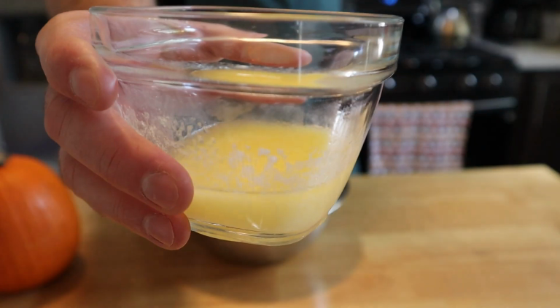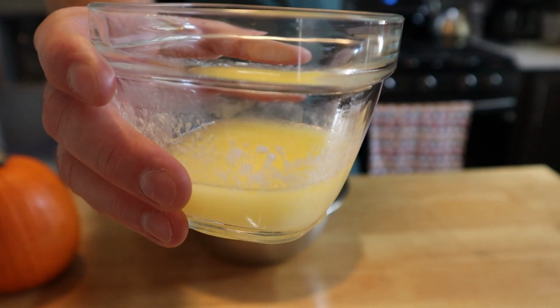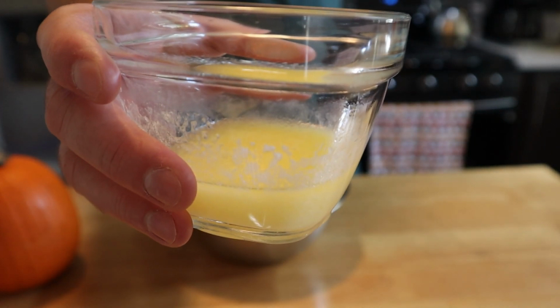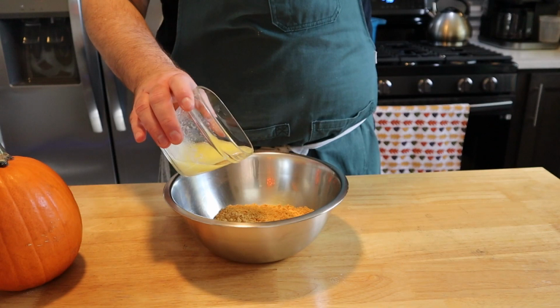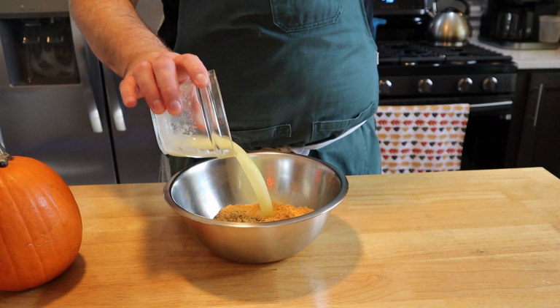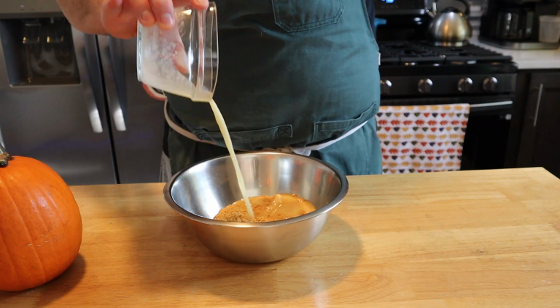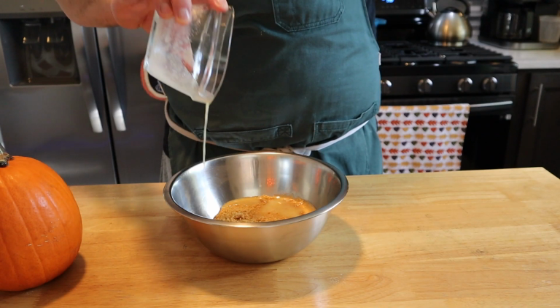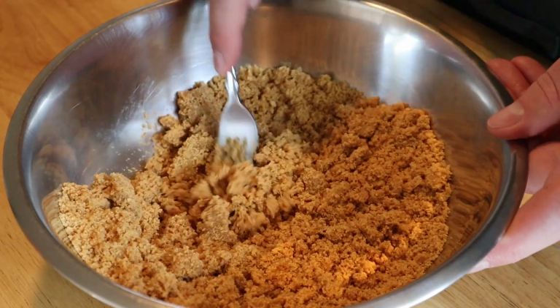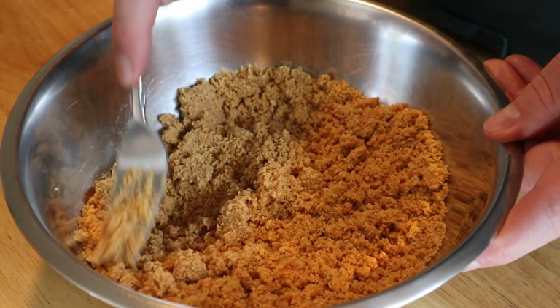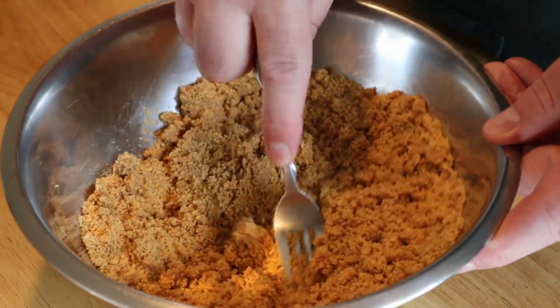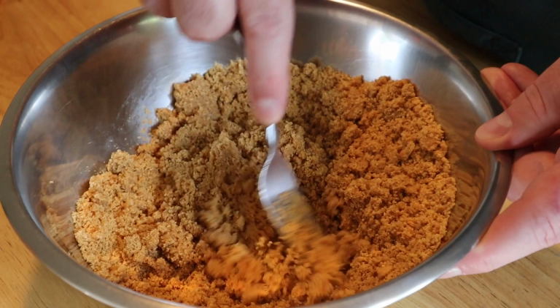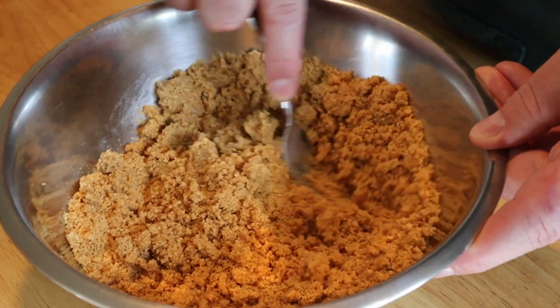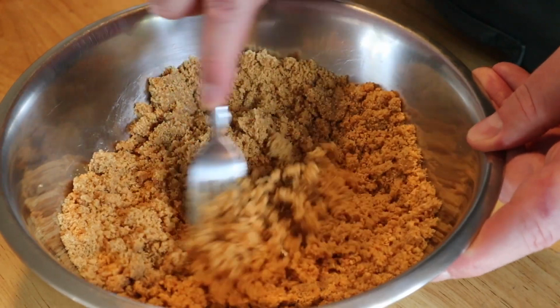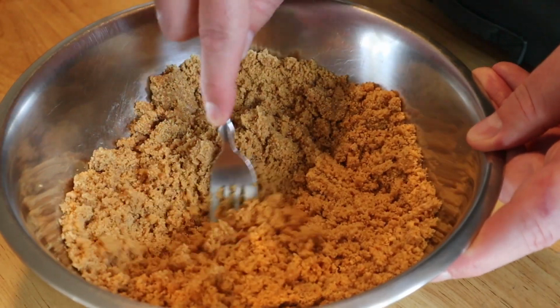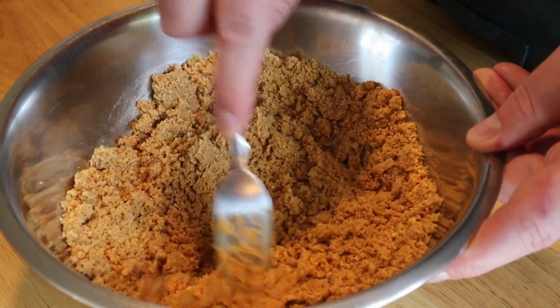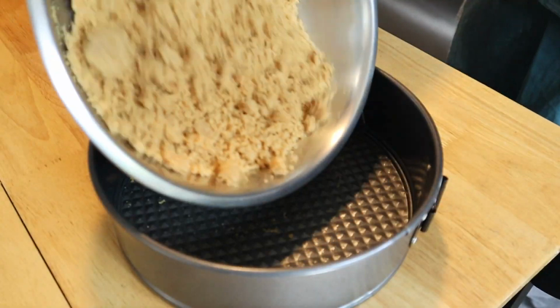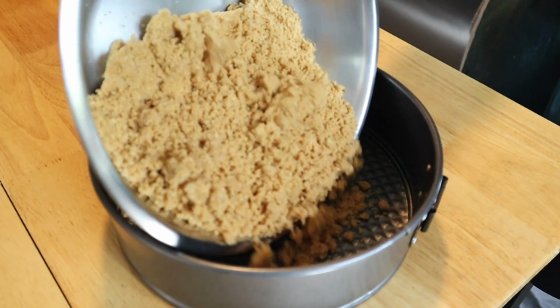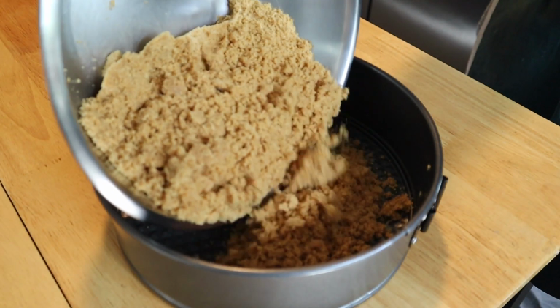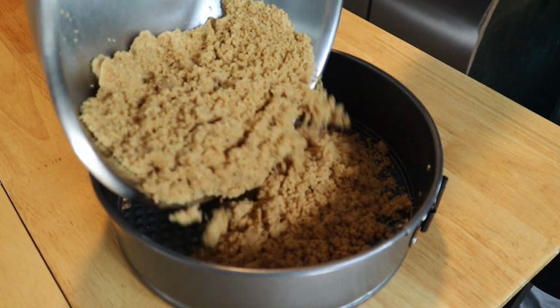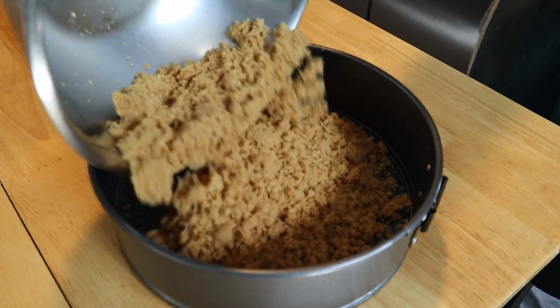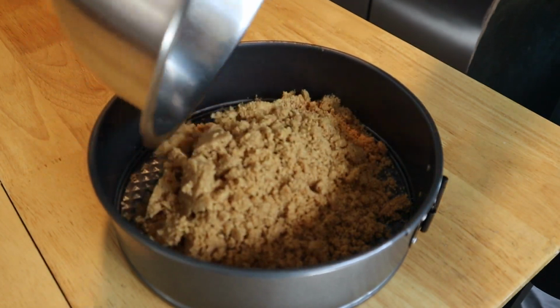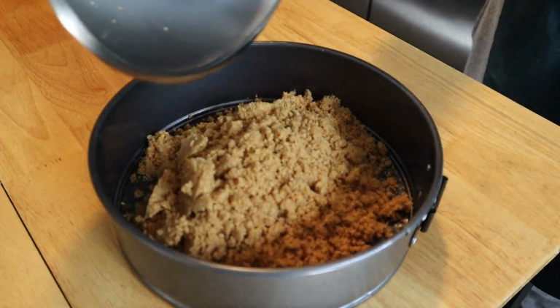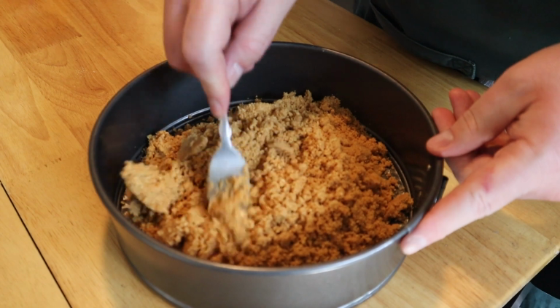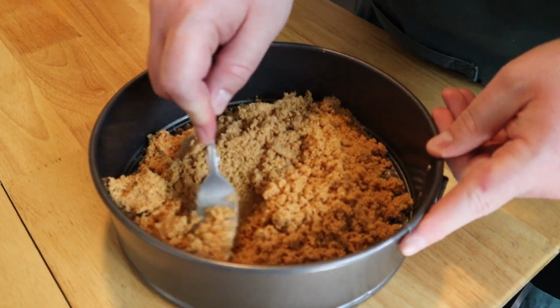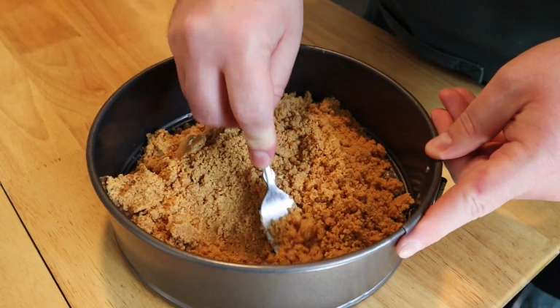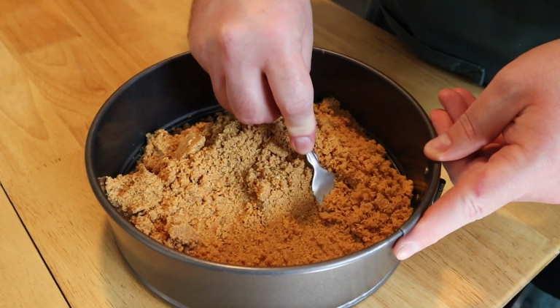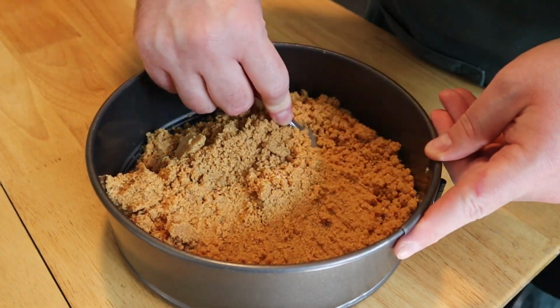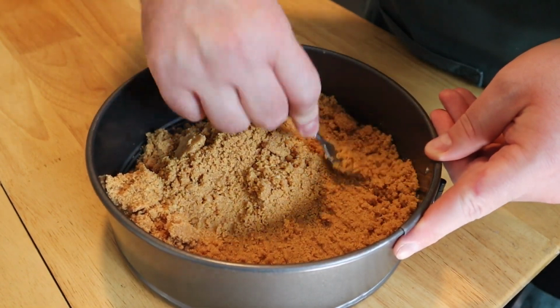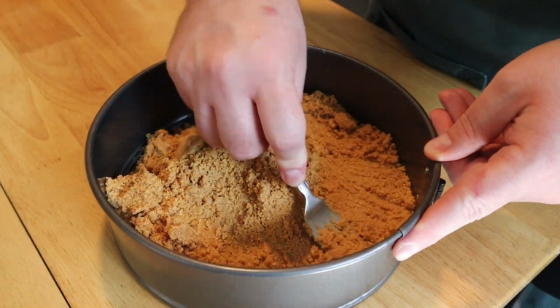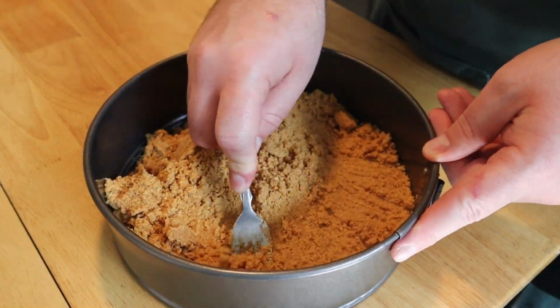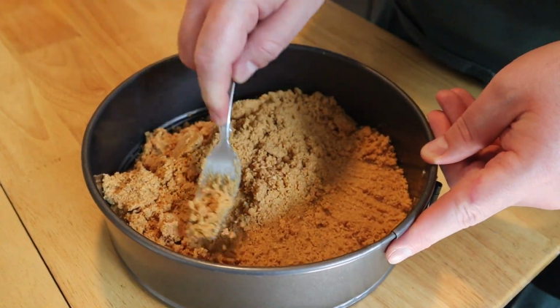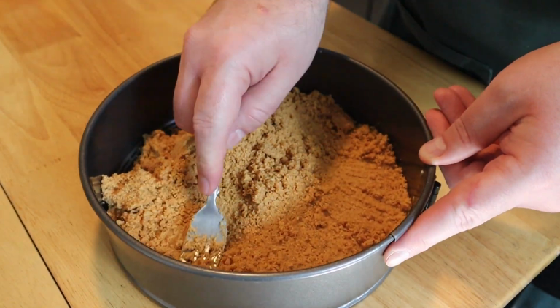Then we're gonna add five tablespoons of melted butter right to the crumbs. Mix that up until you get a wet, clumpy sand mixture. Then add that to a nine-inch springform cake pan. Take your time — you want to evenly spread this out throughout the base of the pan, nice and even and flat.